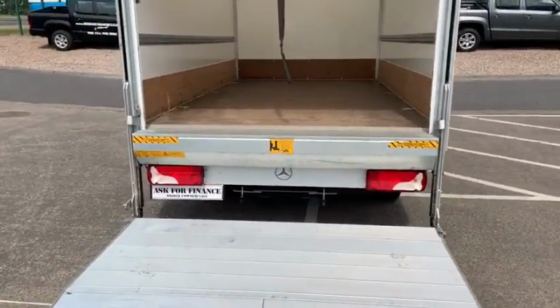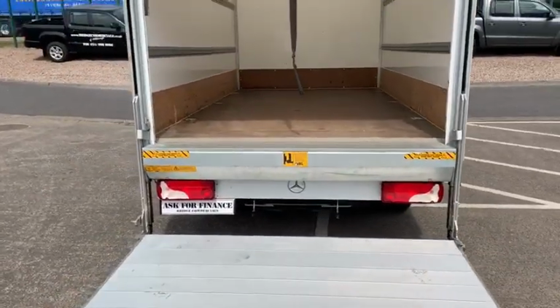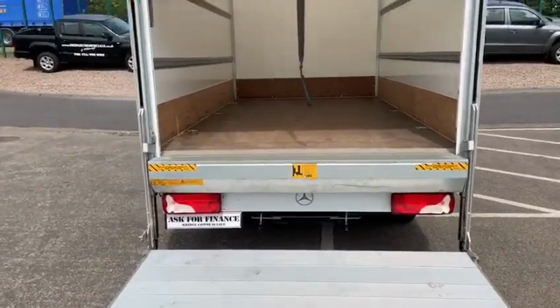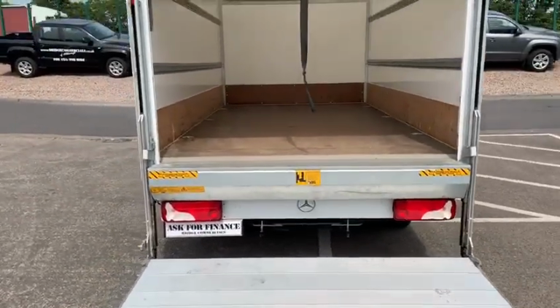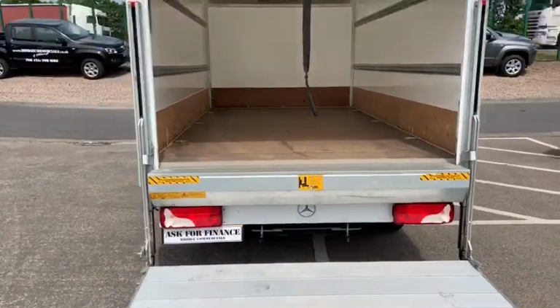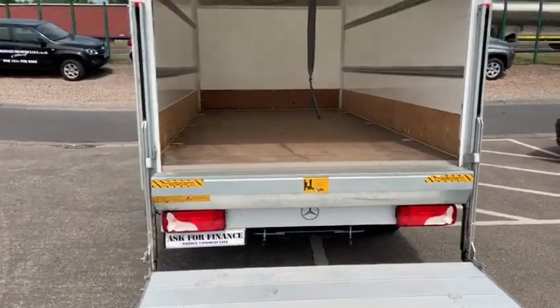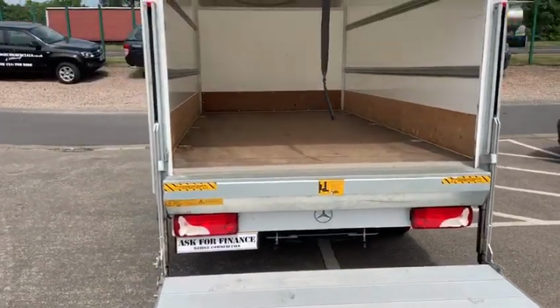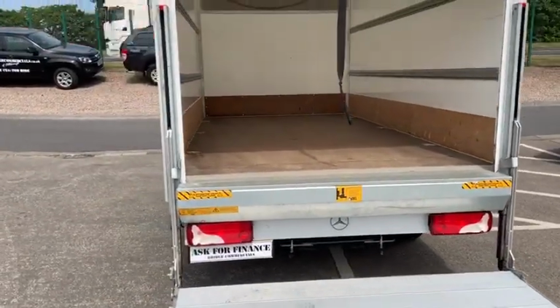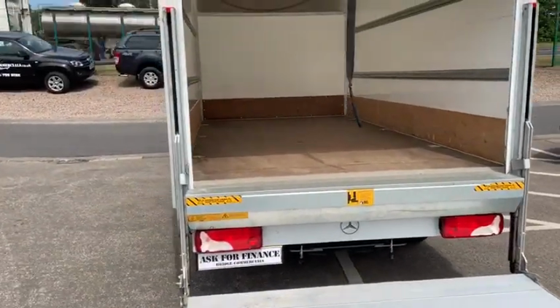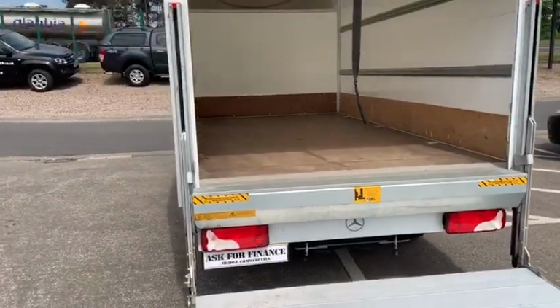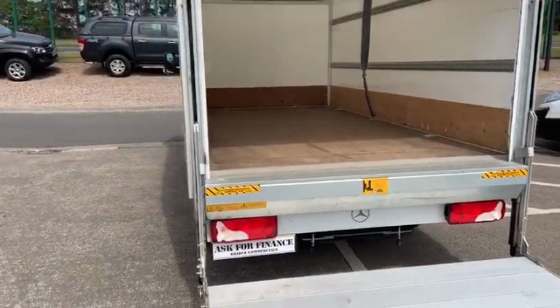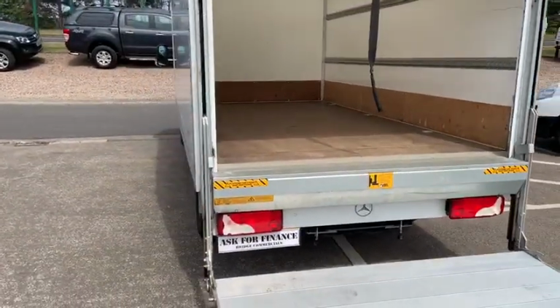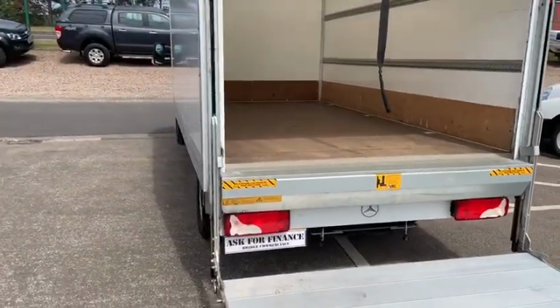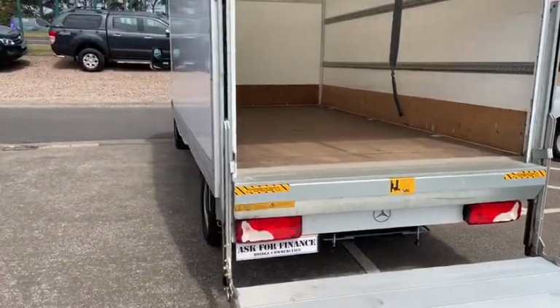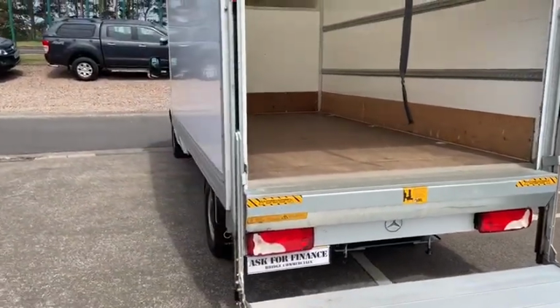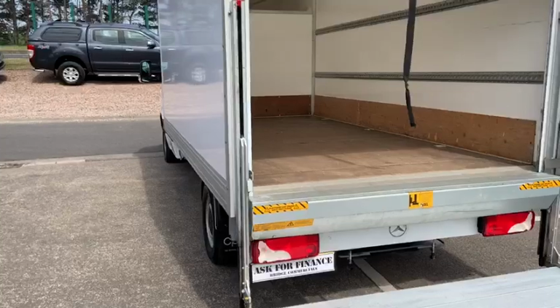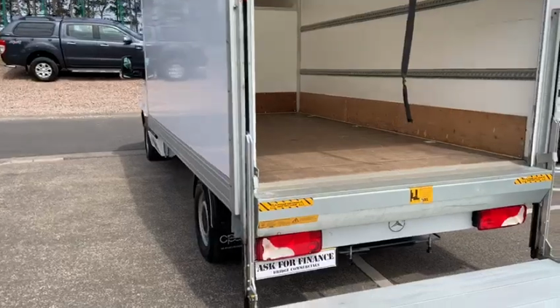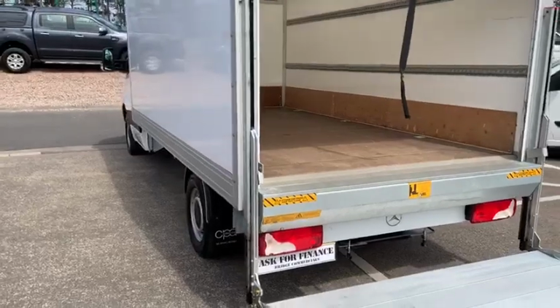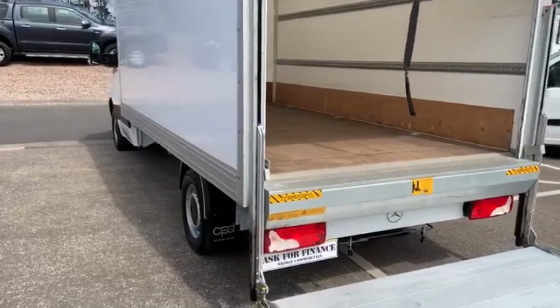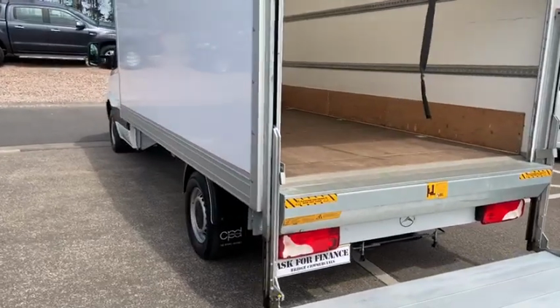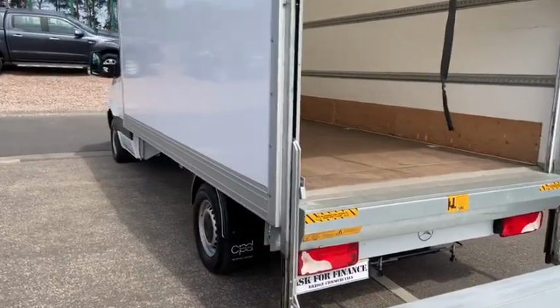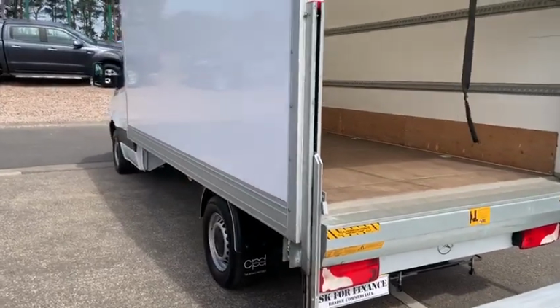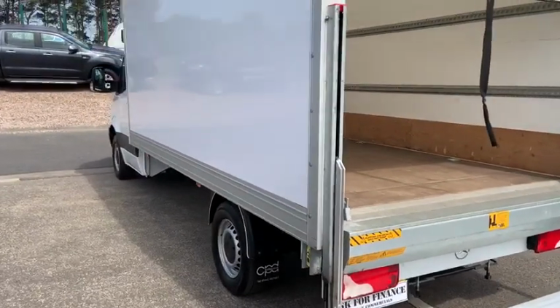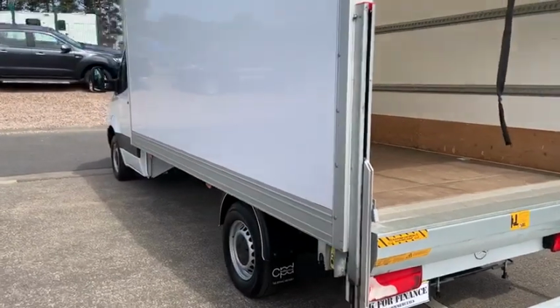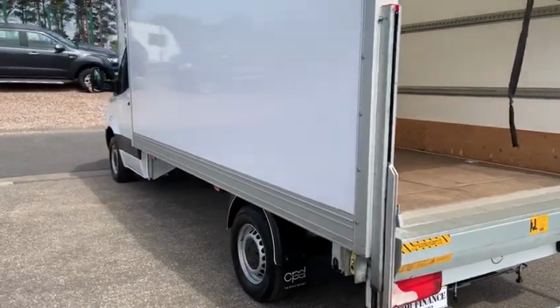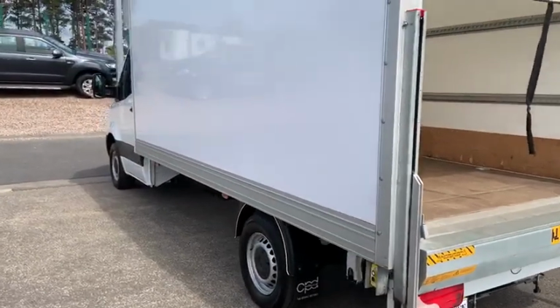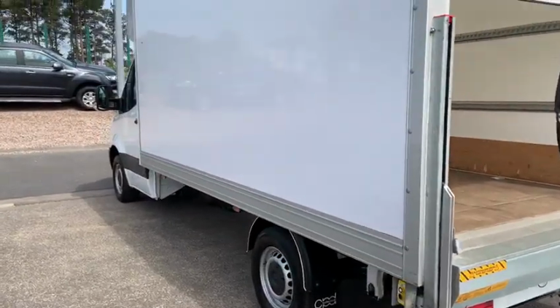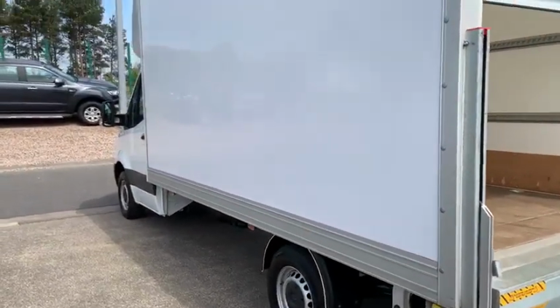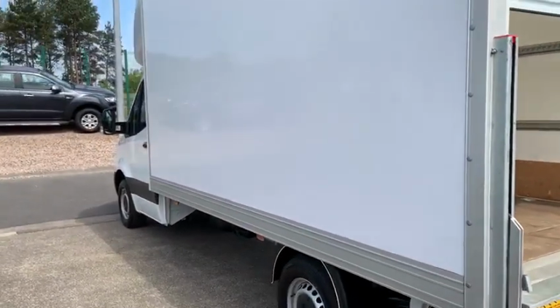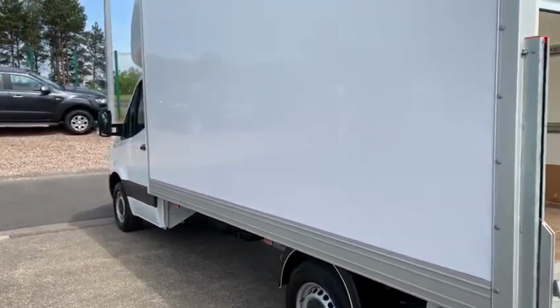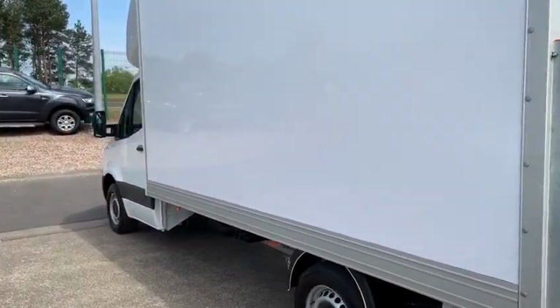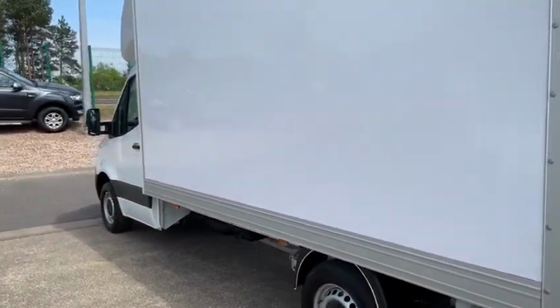The vehicle has a load length of four meters, an internal width of over two meters, an internal height of 2.4 meters, and is absolutely pristine.